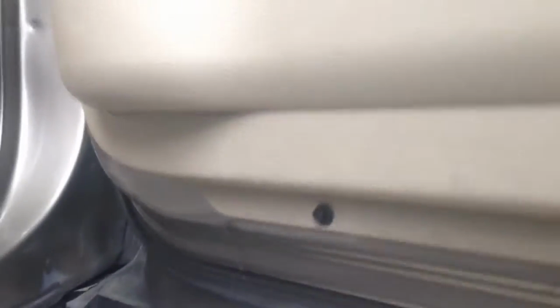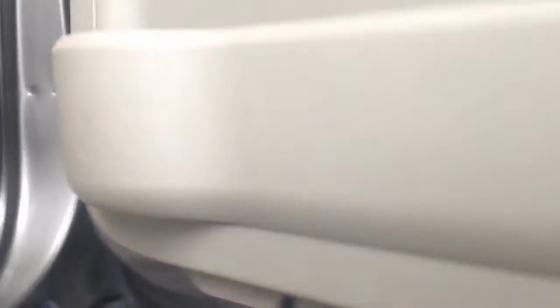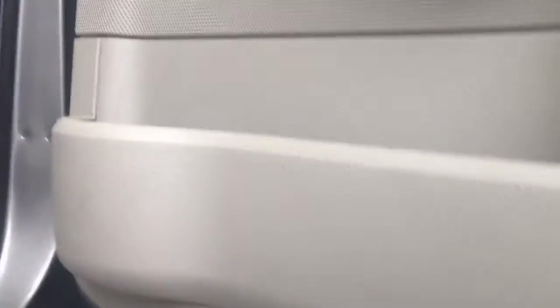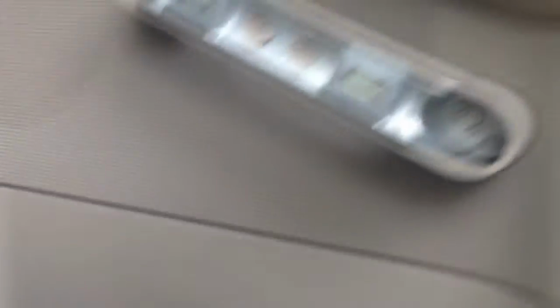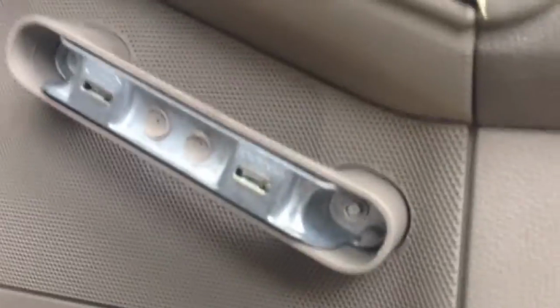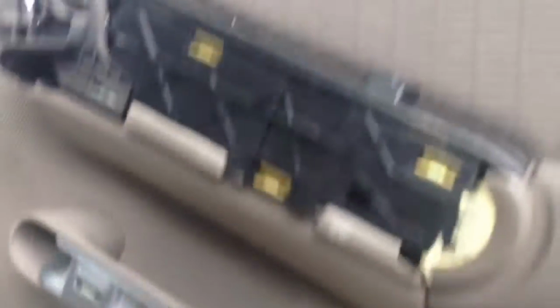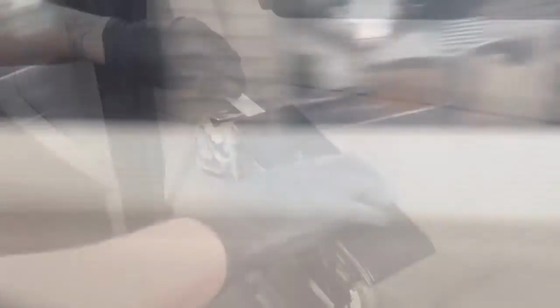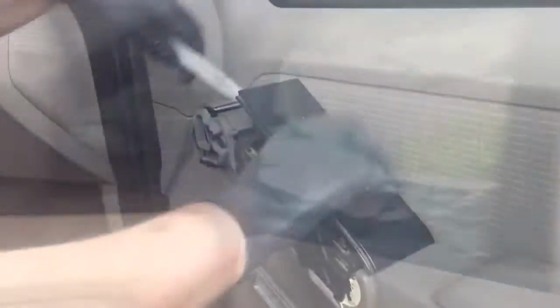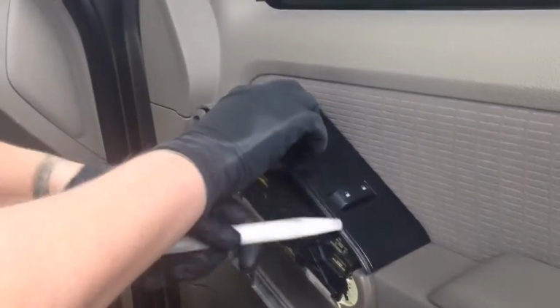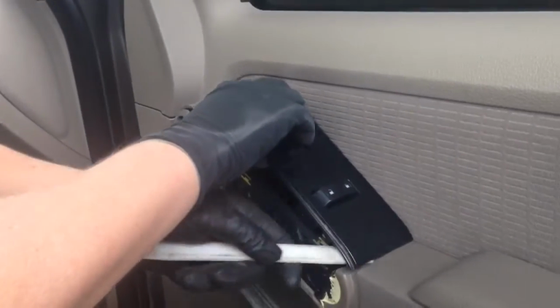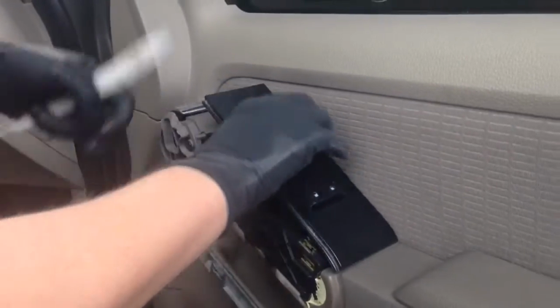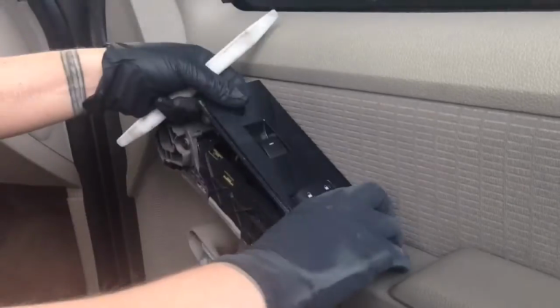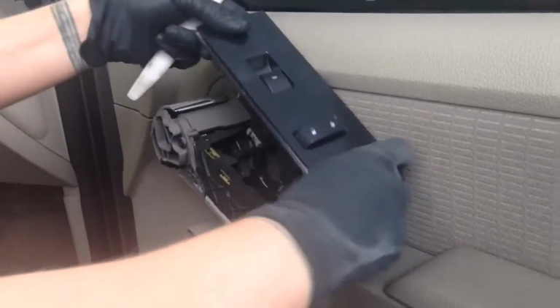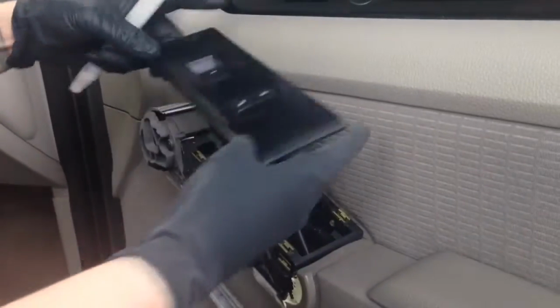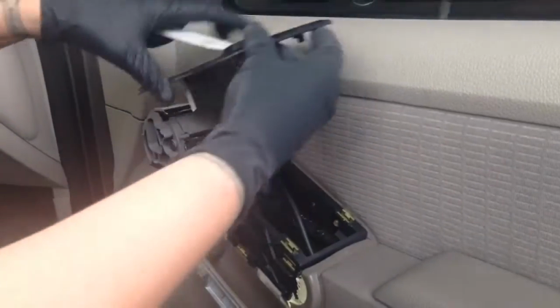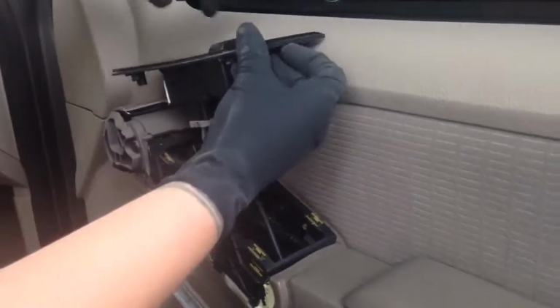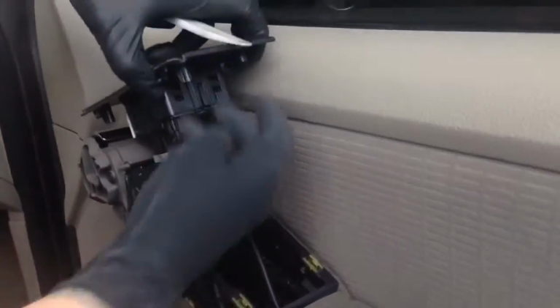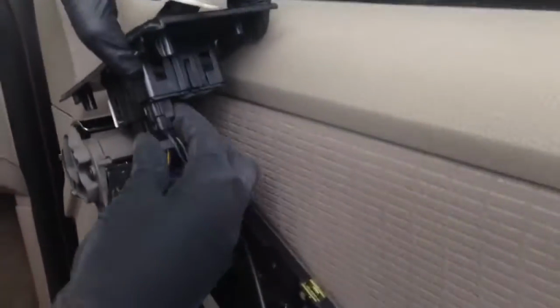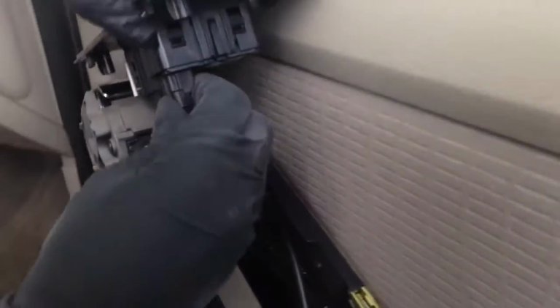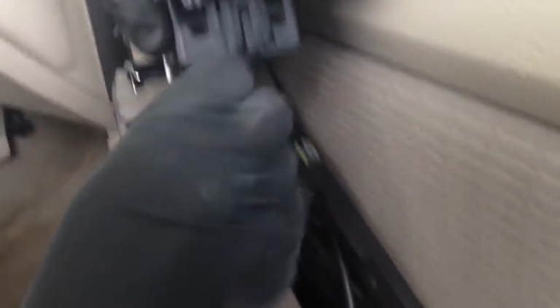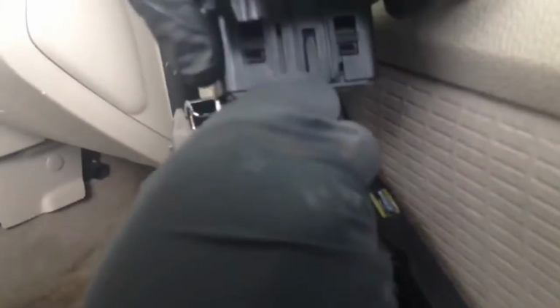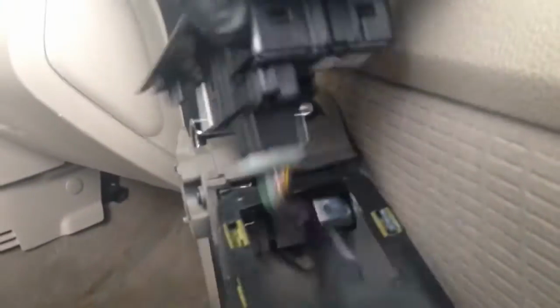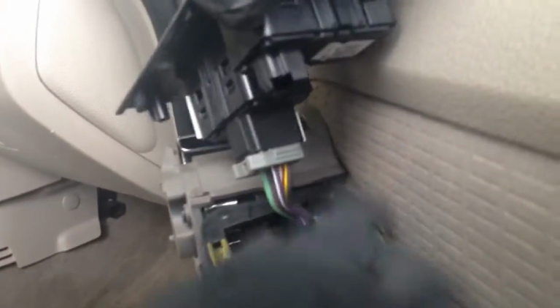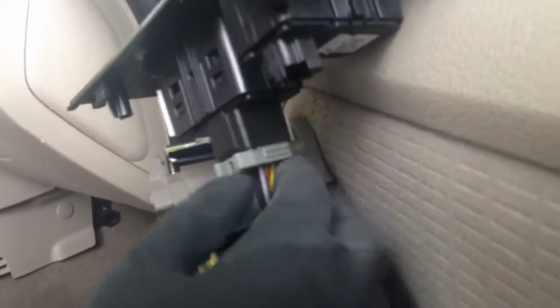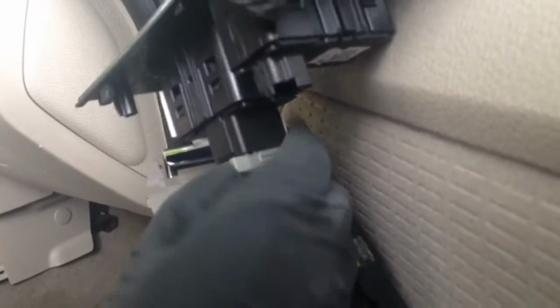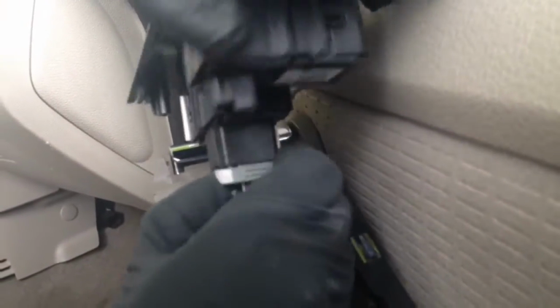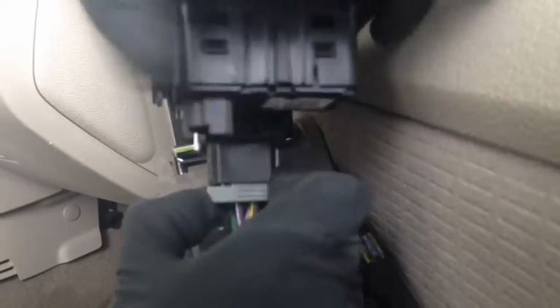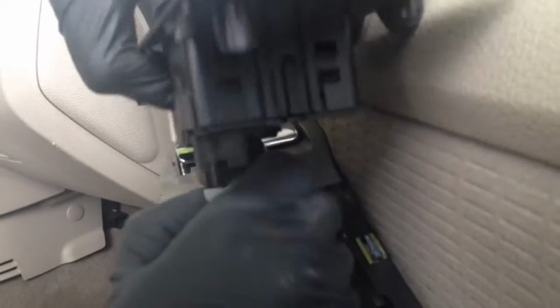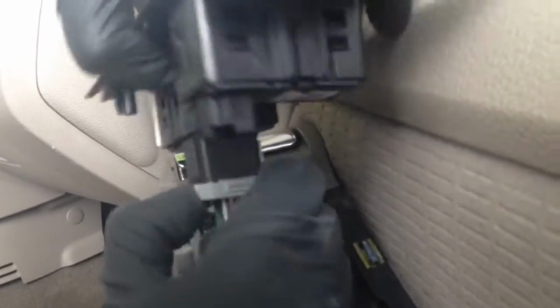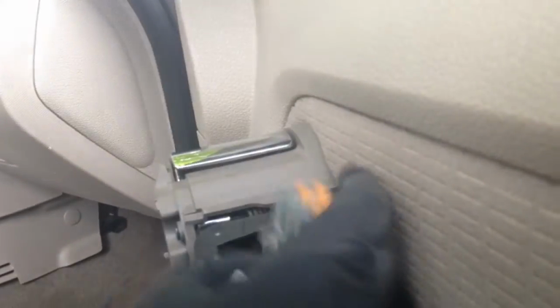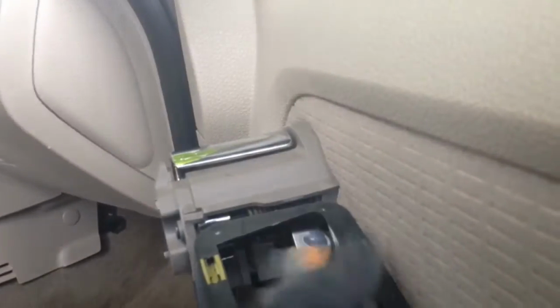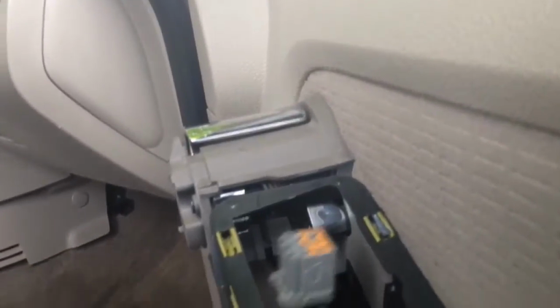Once we get those out, we can pull up on the door panel and pop it. Pry up on this window switch, pull that out of your way, and then press these tabs to release the connectors before you pull the panel off.